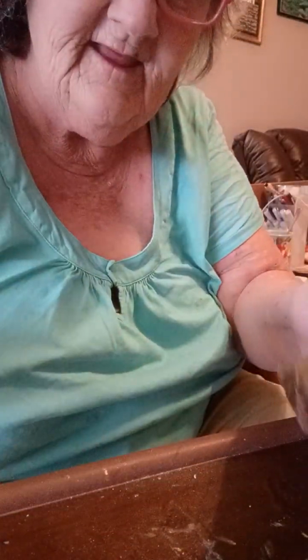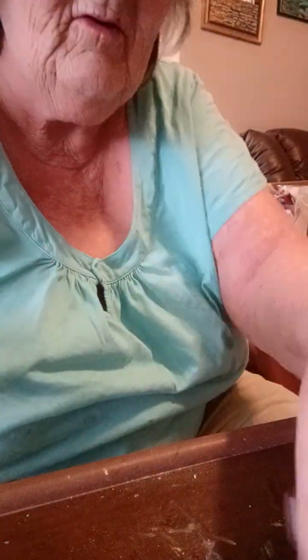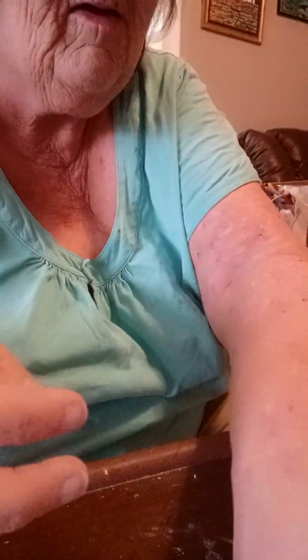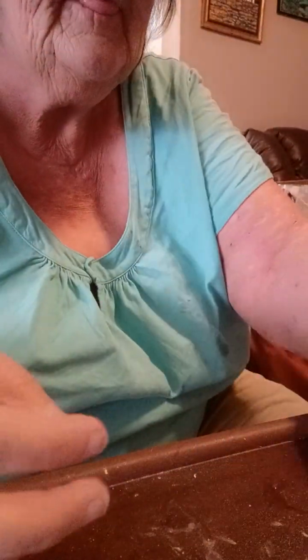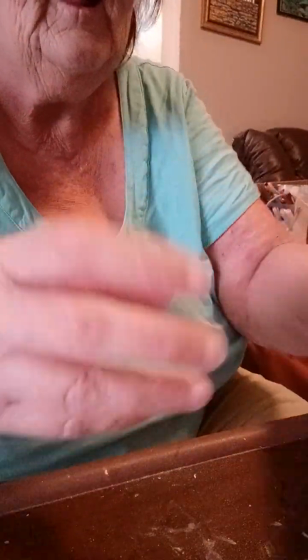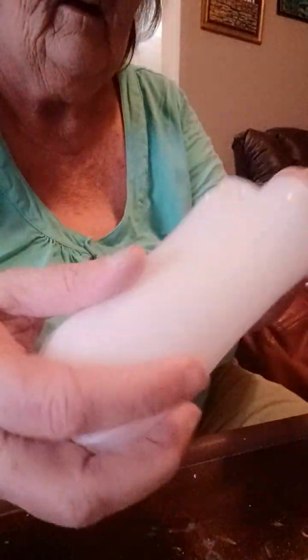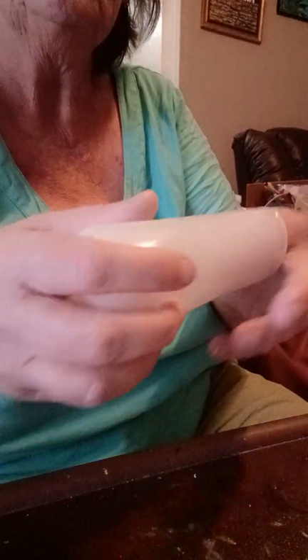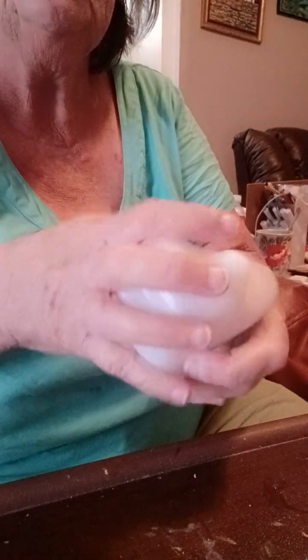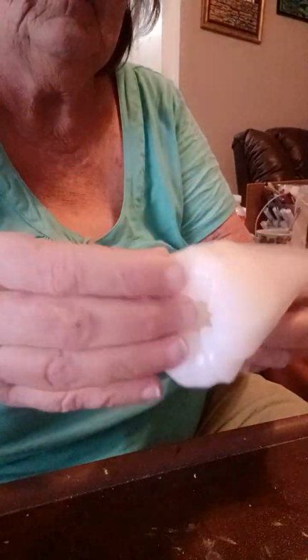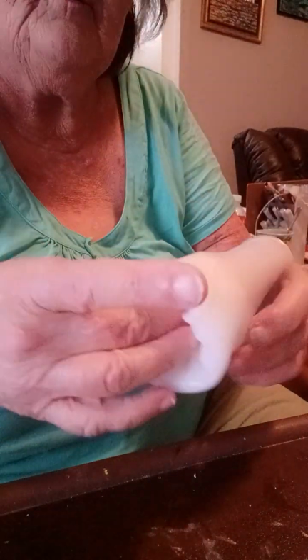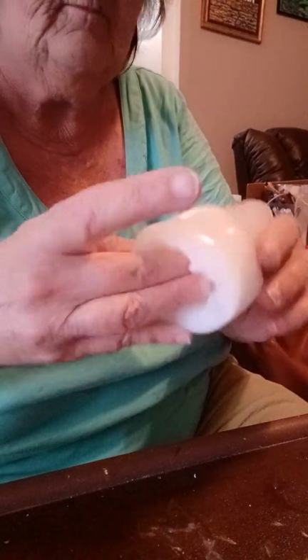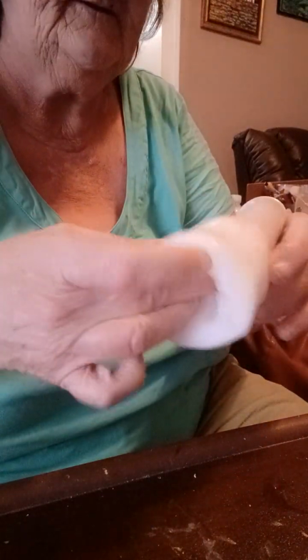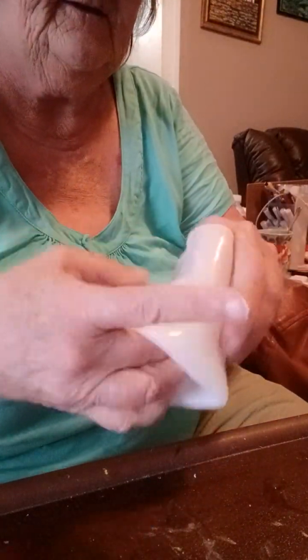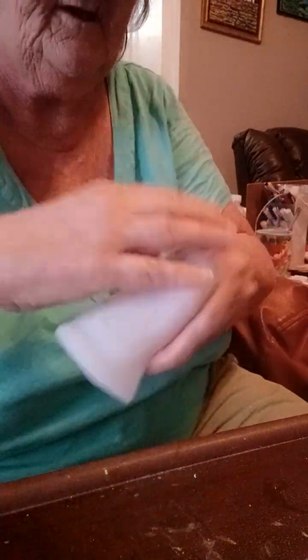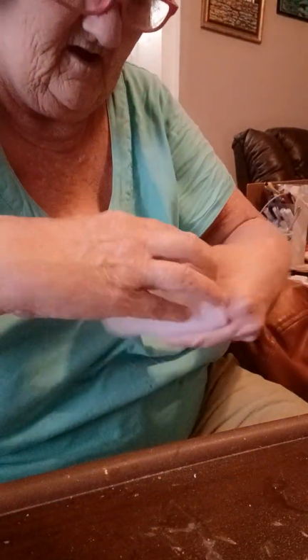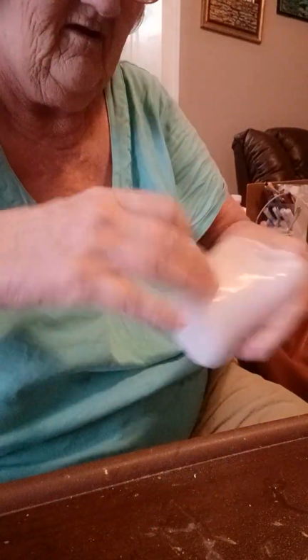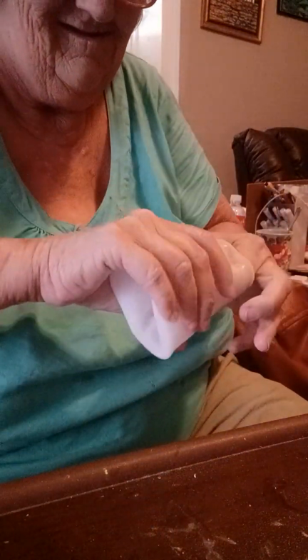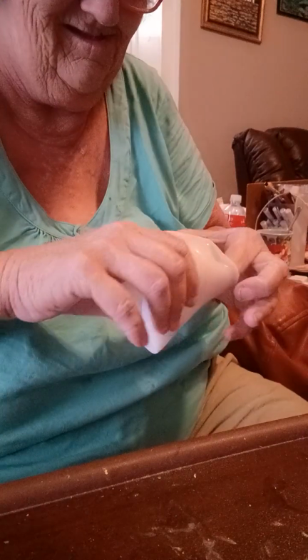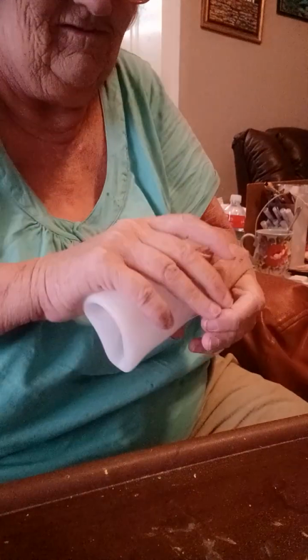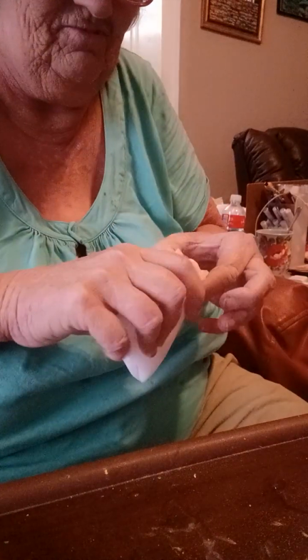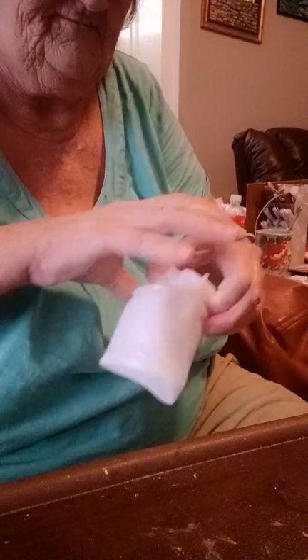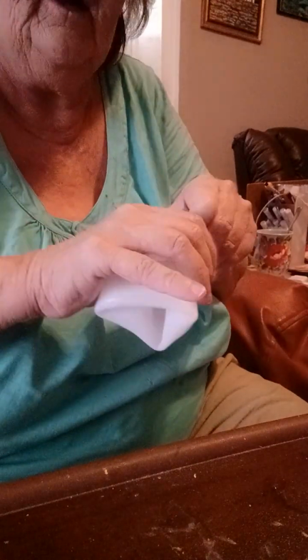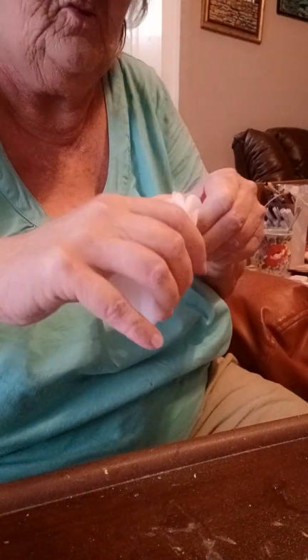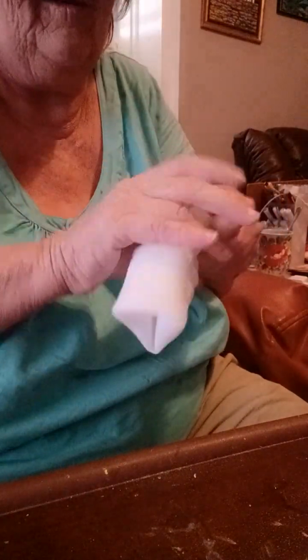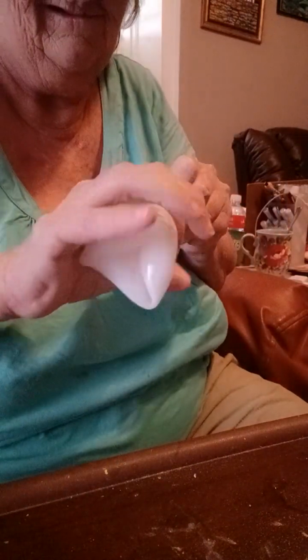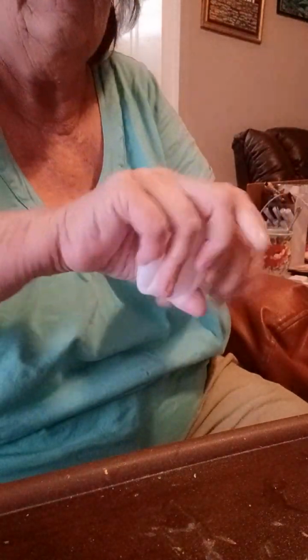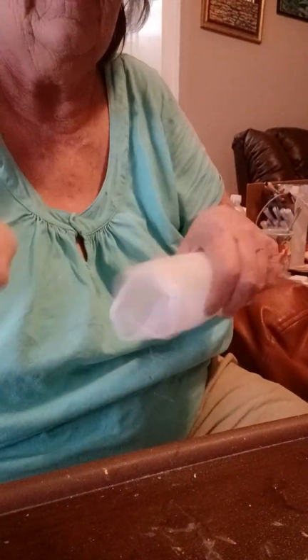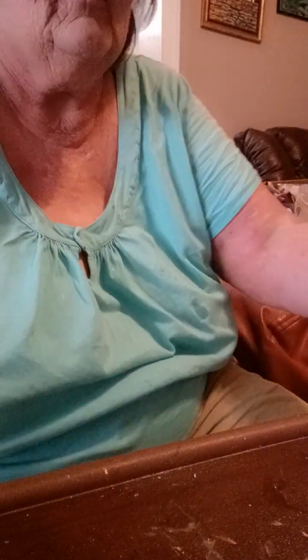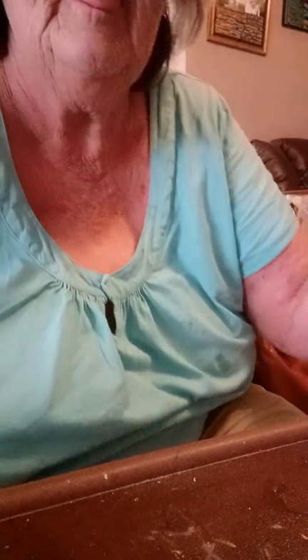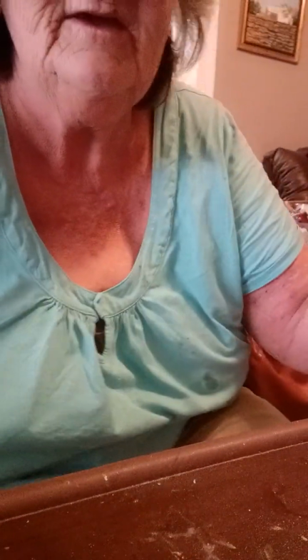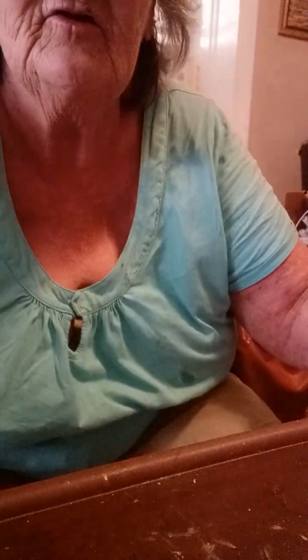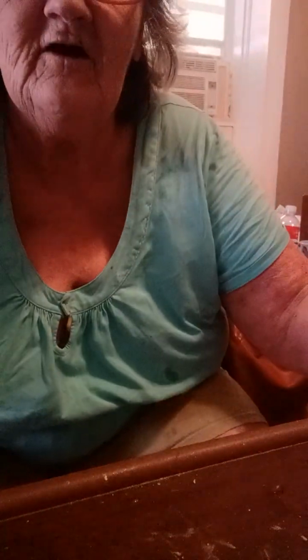And now I got some other stuff I can unmold that I poured up yesterday evening. I can't put this back like it goes. All right. Let me get that other stuff.